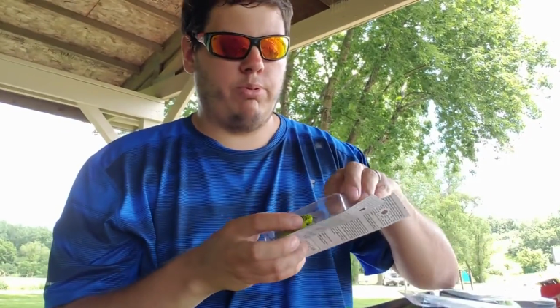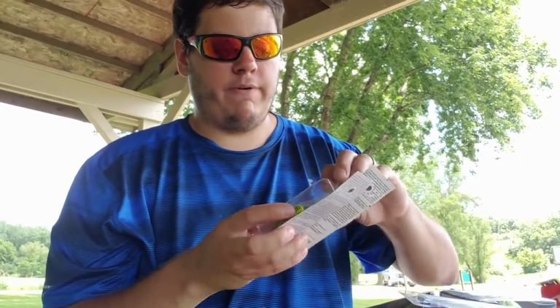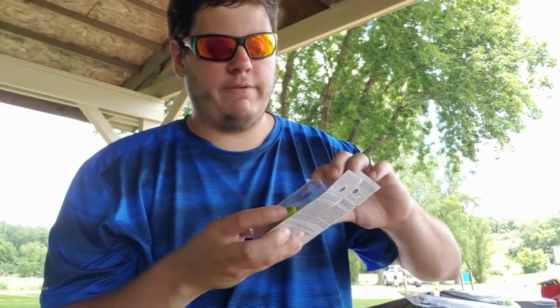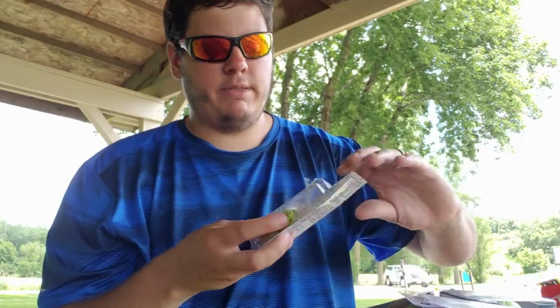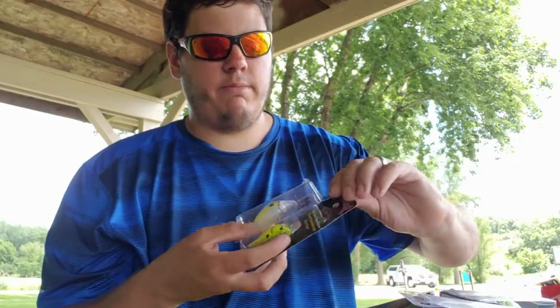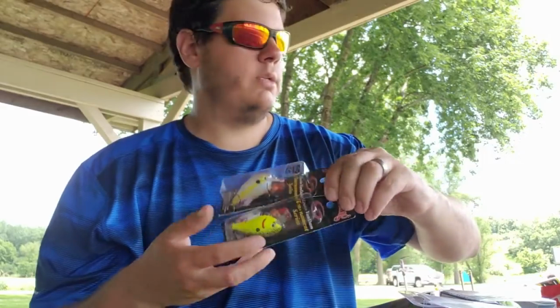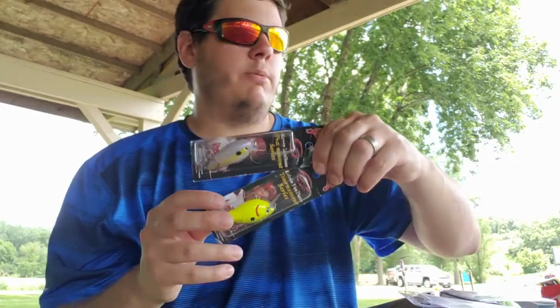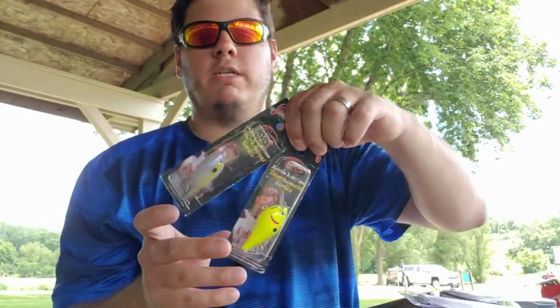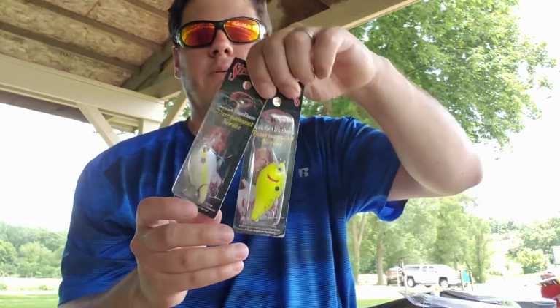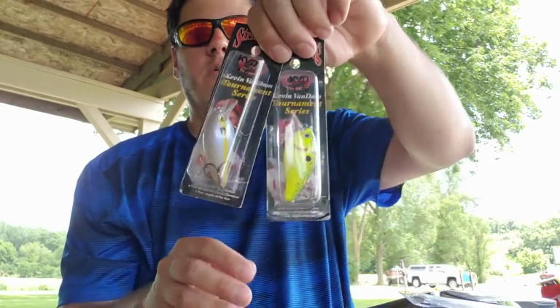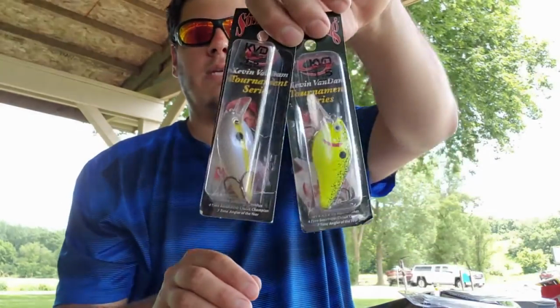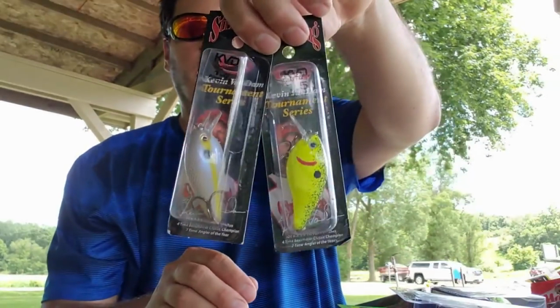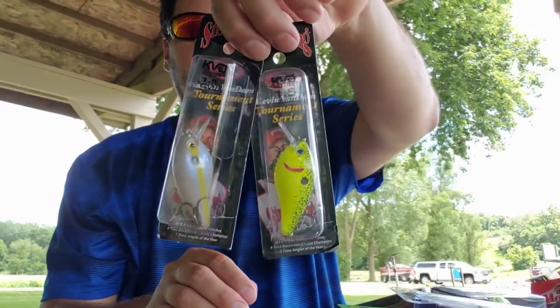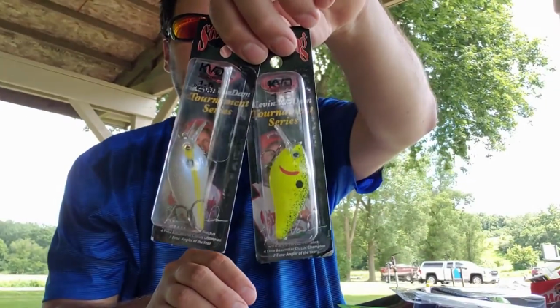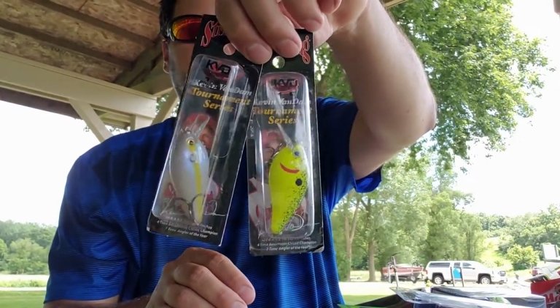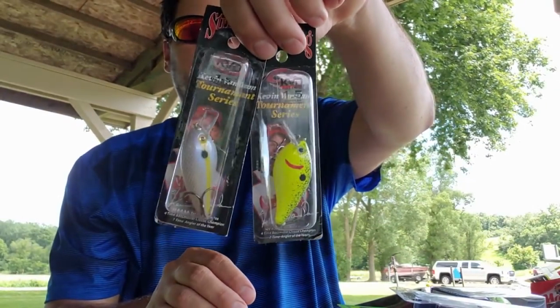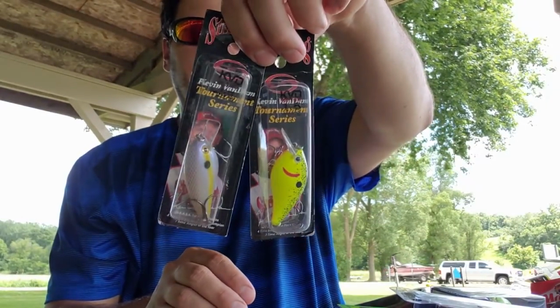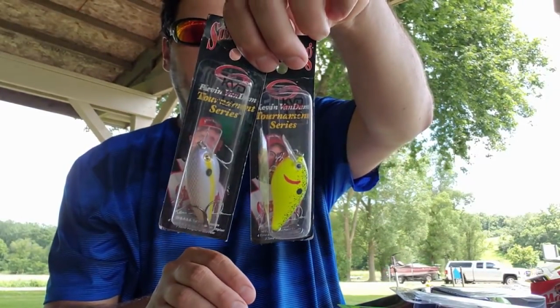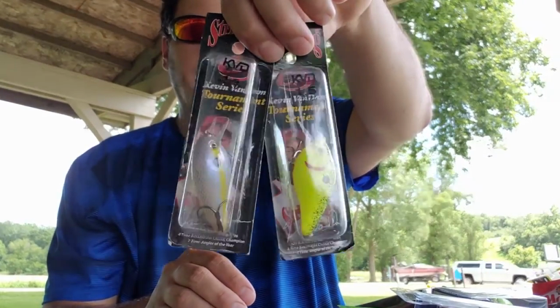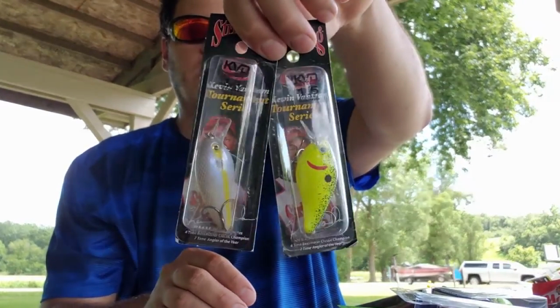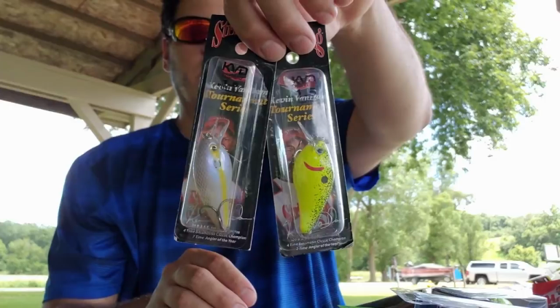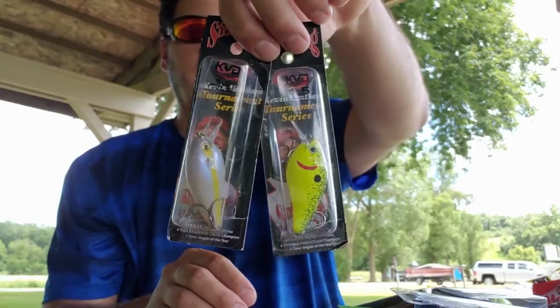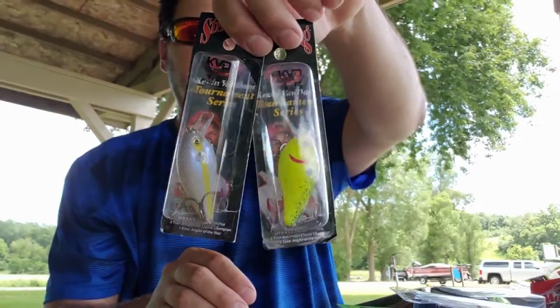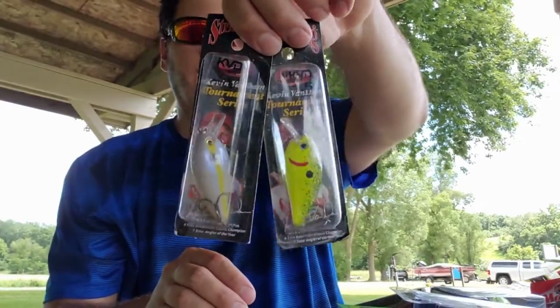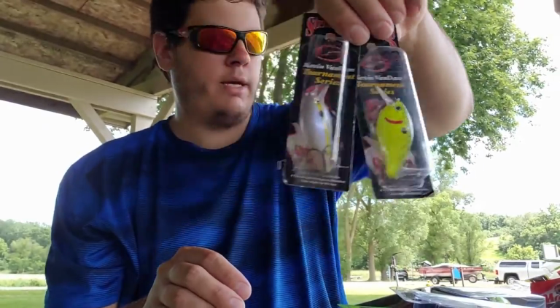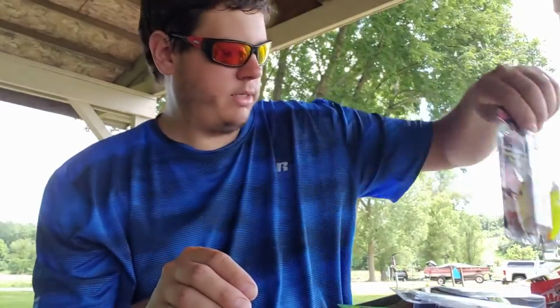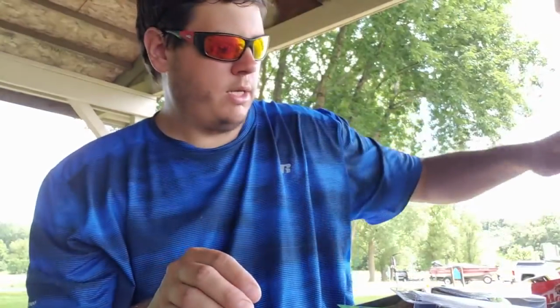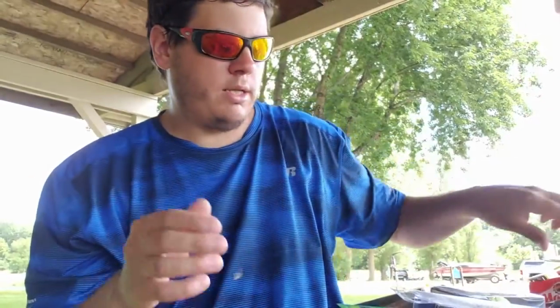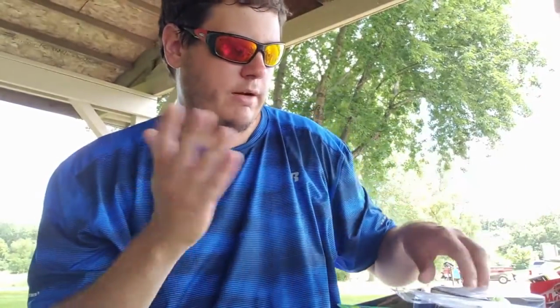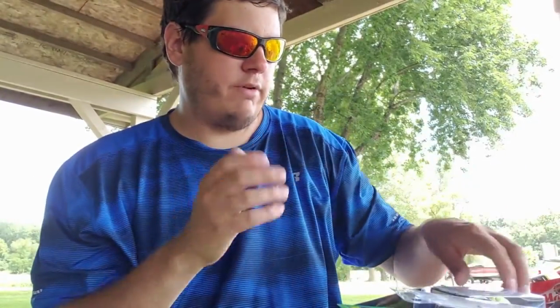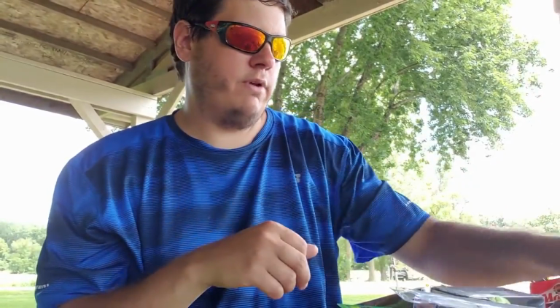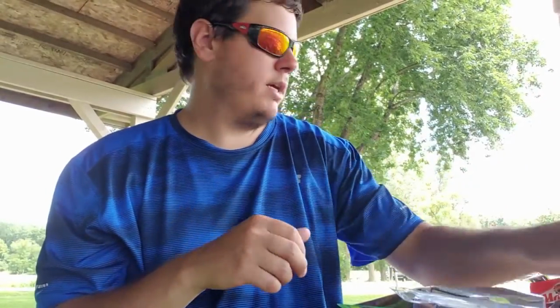Some more tournament series KVD 1.5 crankbaits from Bass Pro — got chartreuse and chartreuse shad. You can never have enough of those.